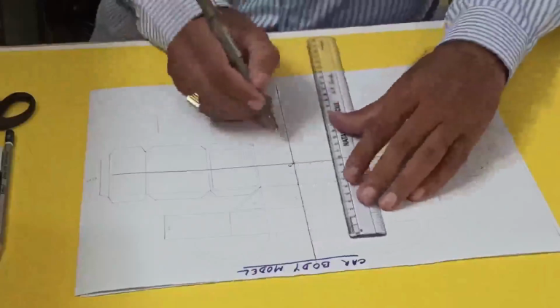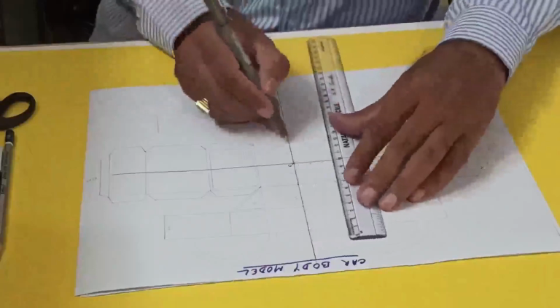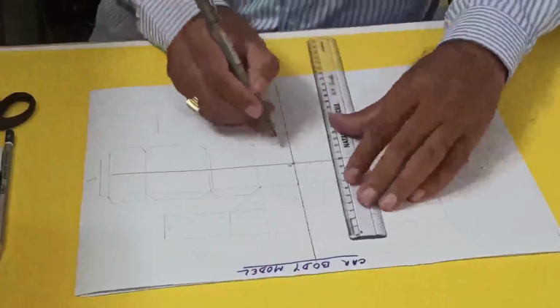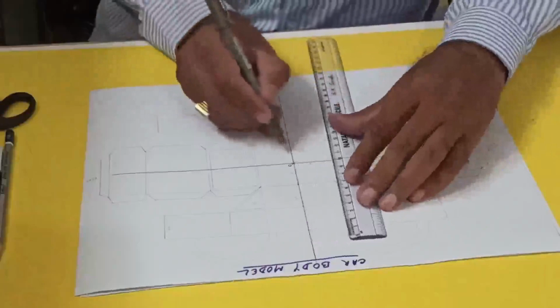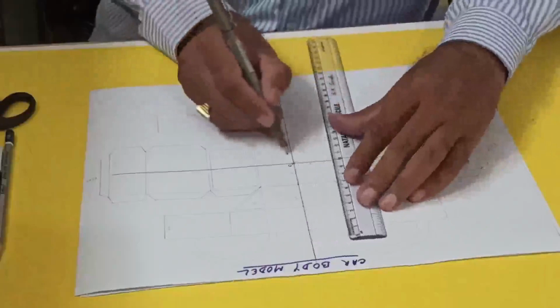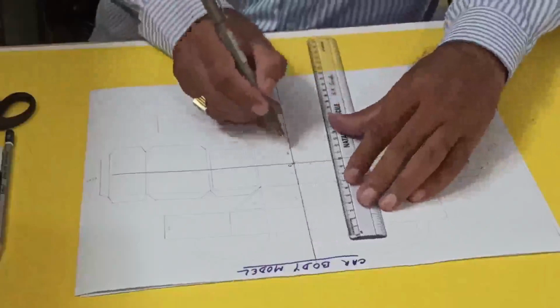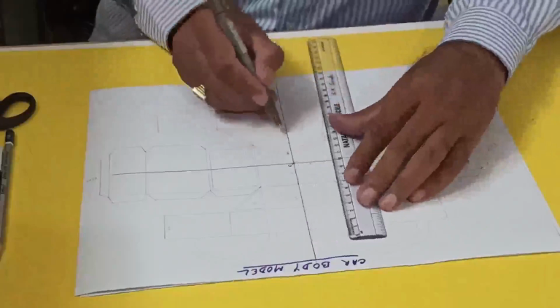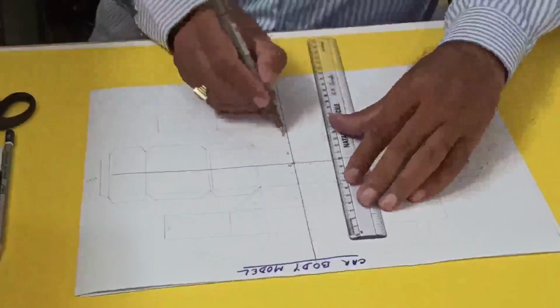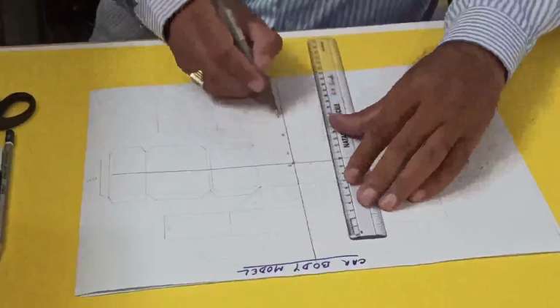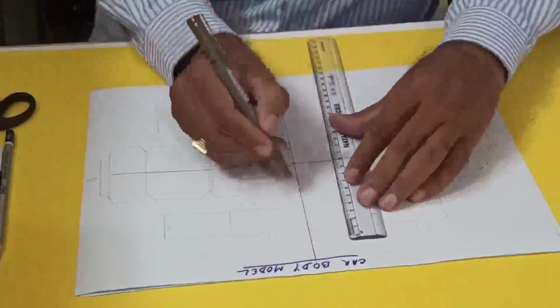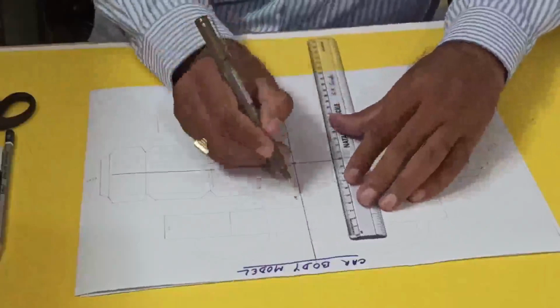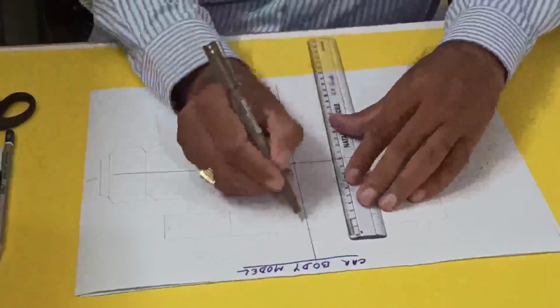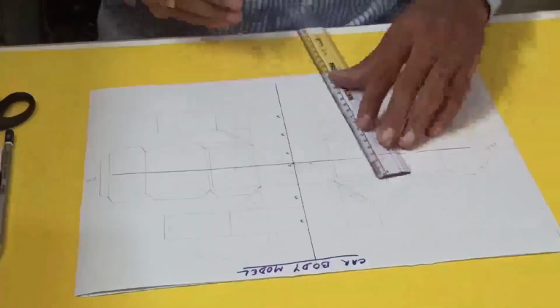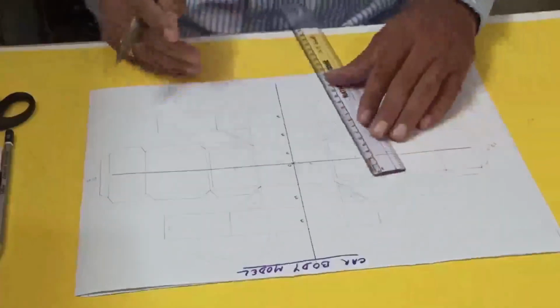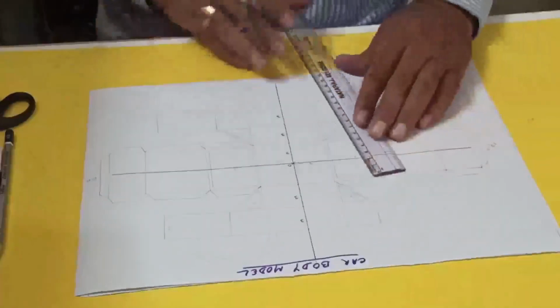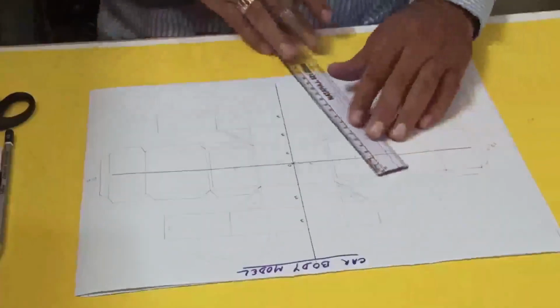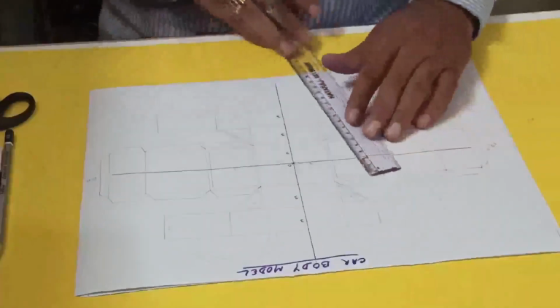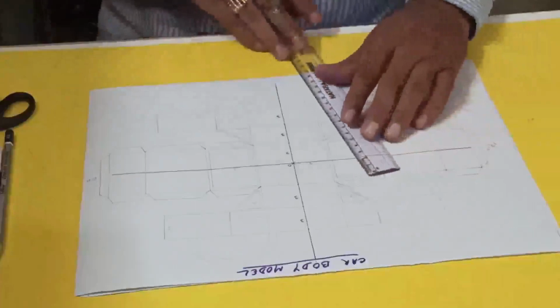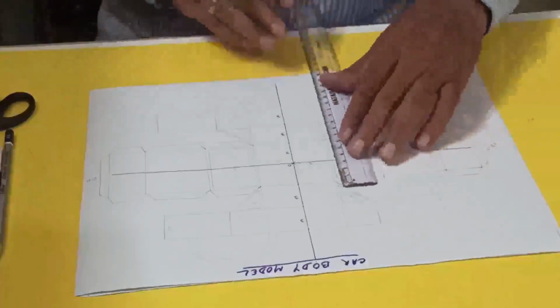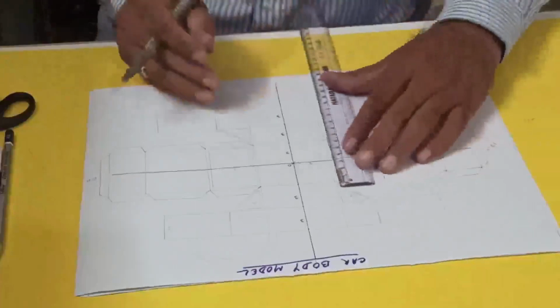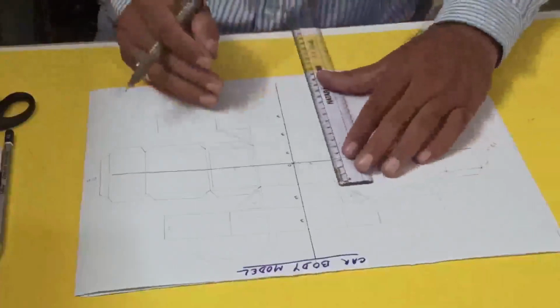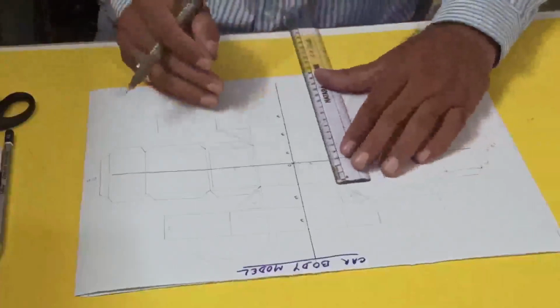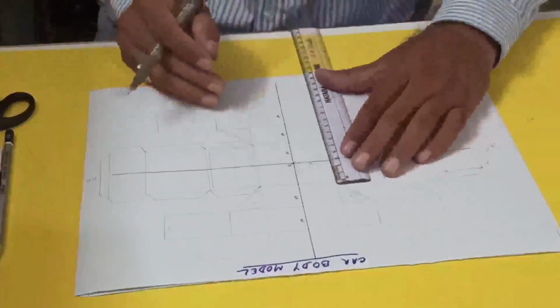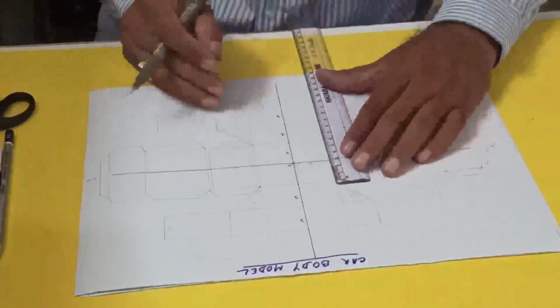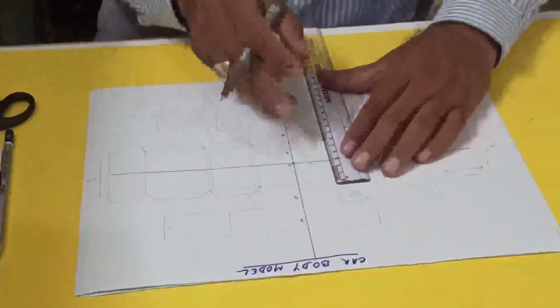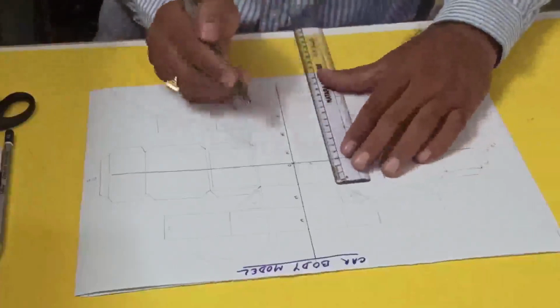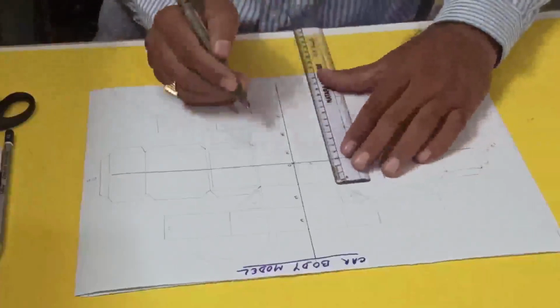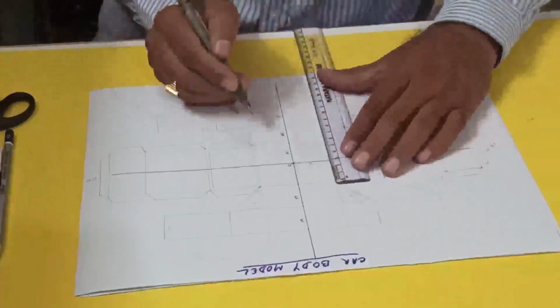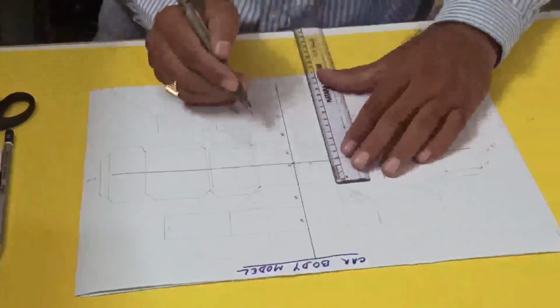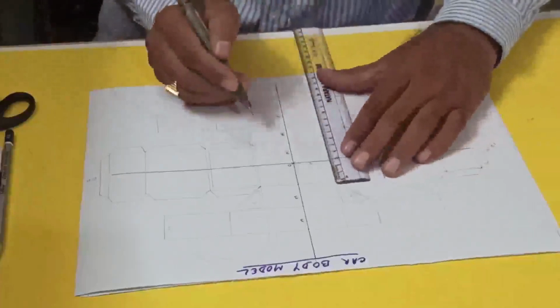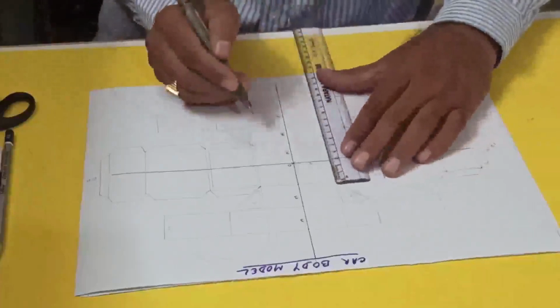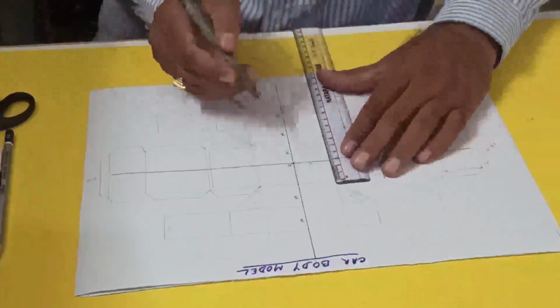So this side is 3 centimeters. Now I'll draw, taking a 3-centimeter side, a square.